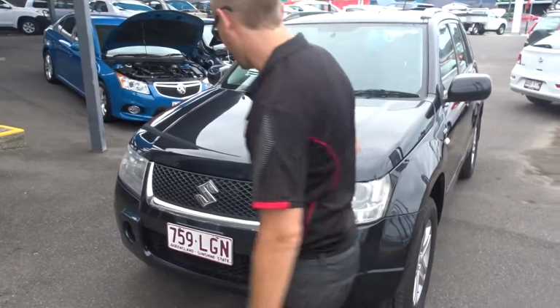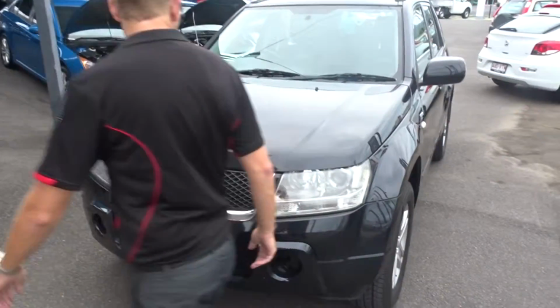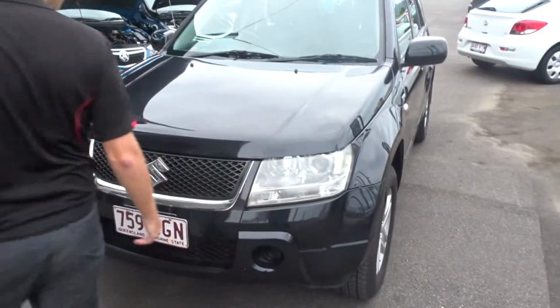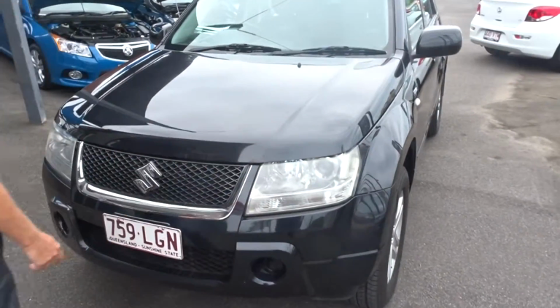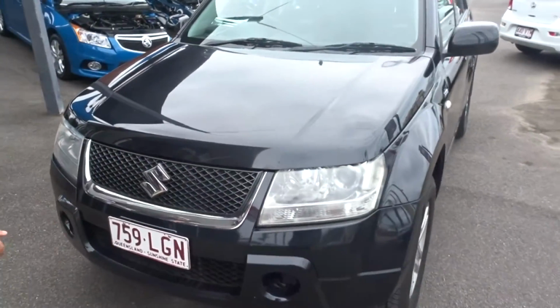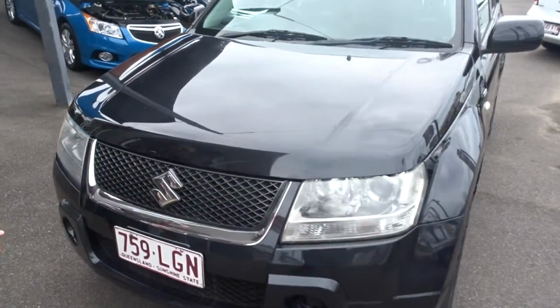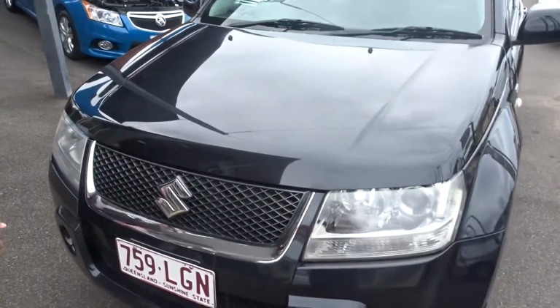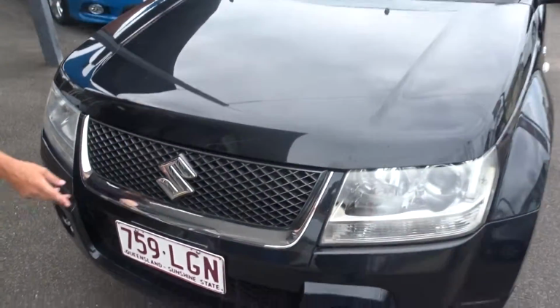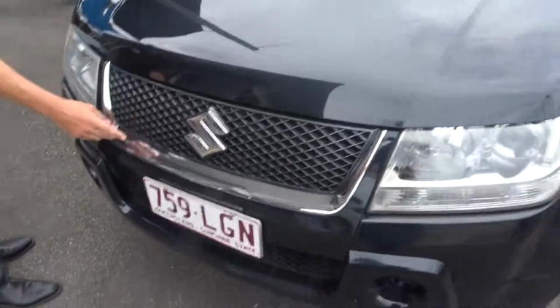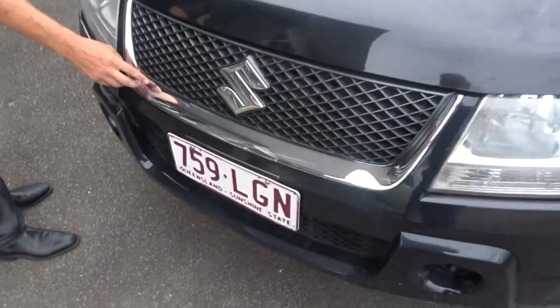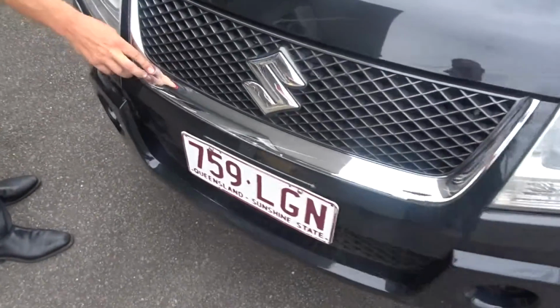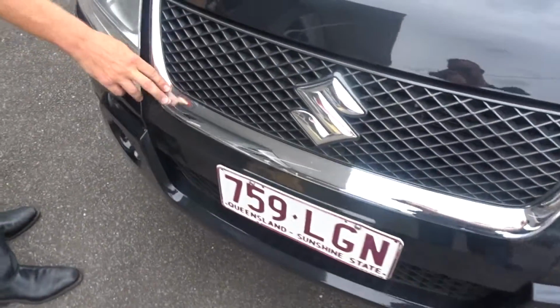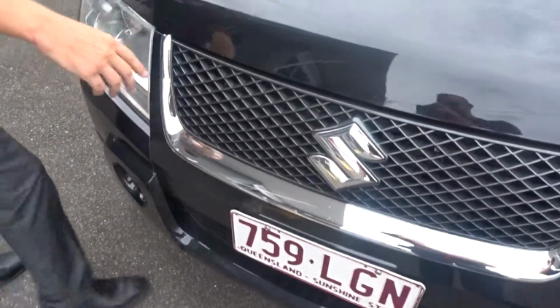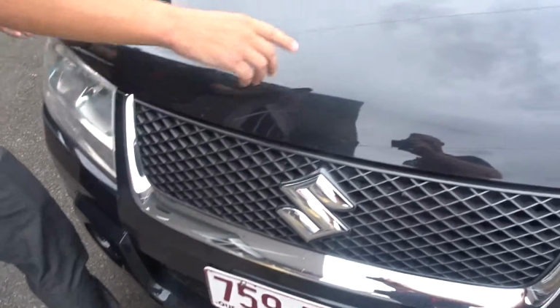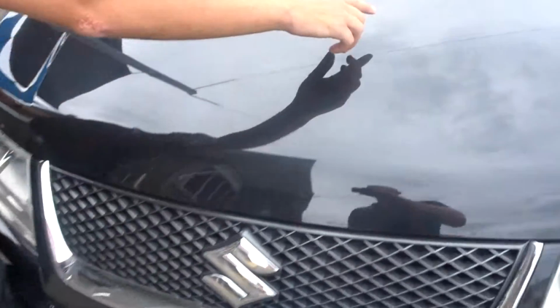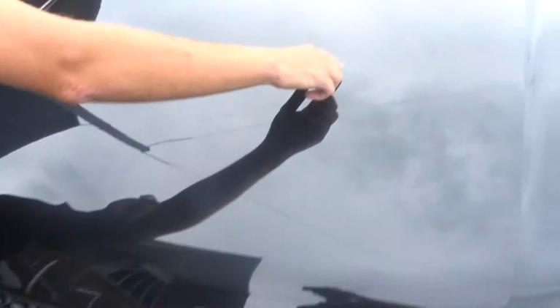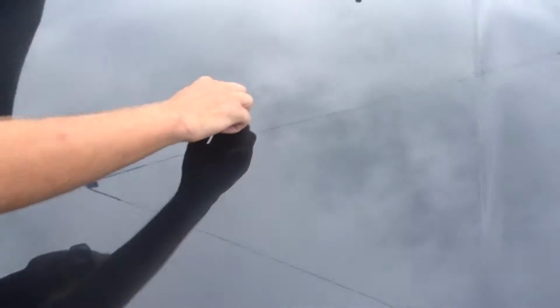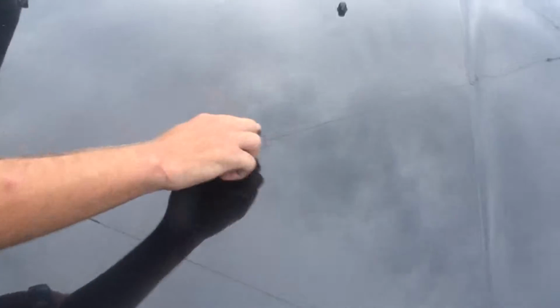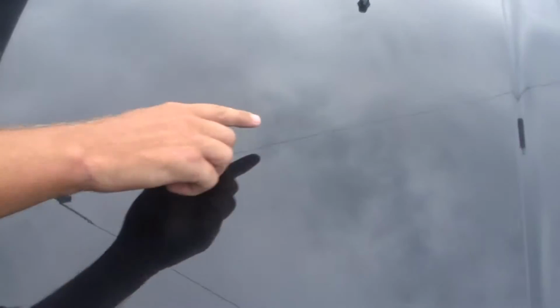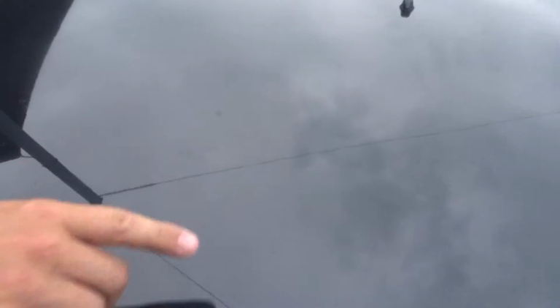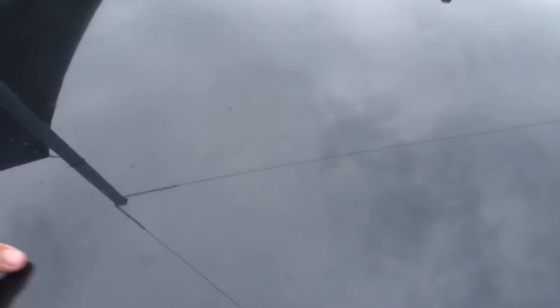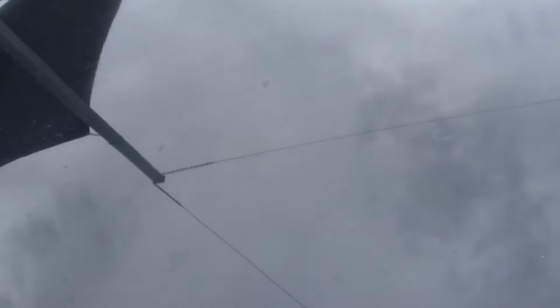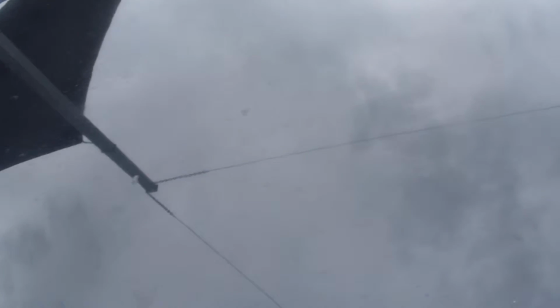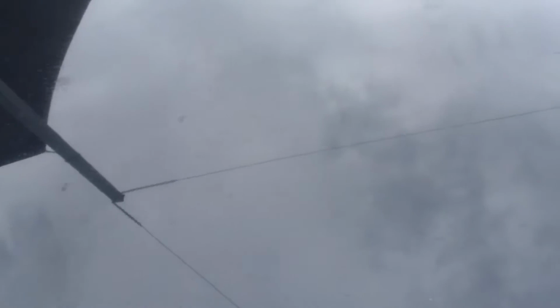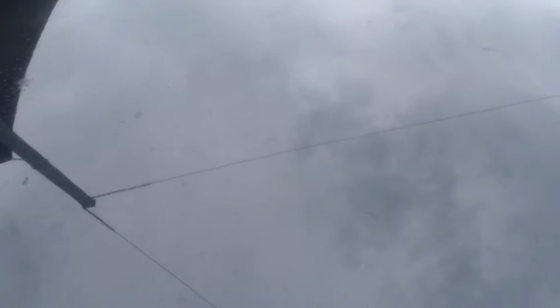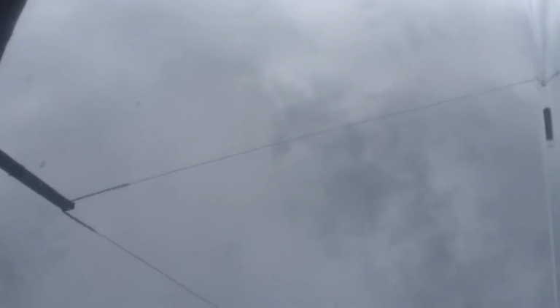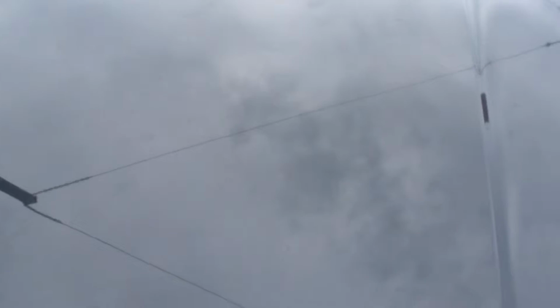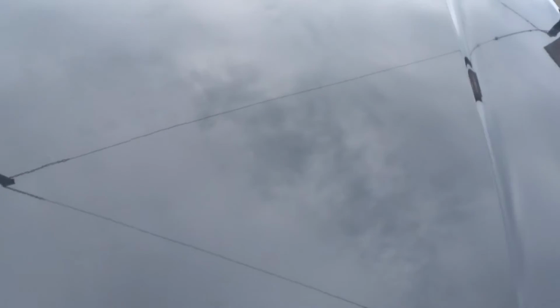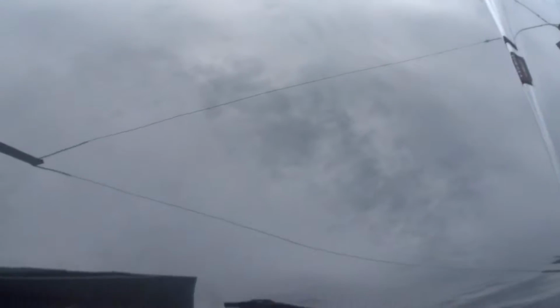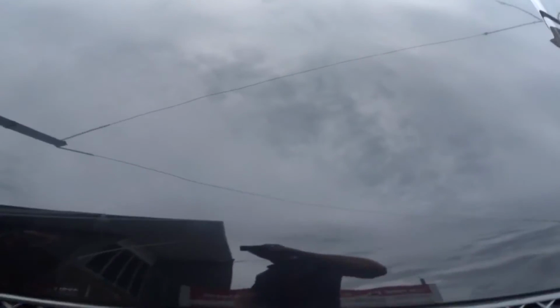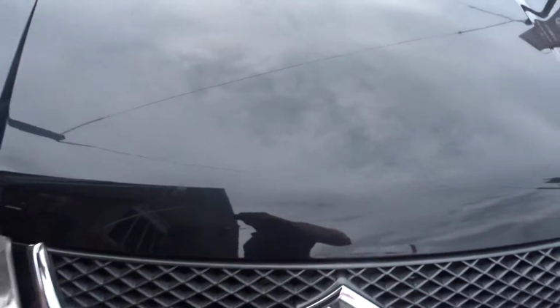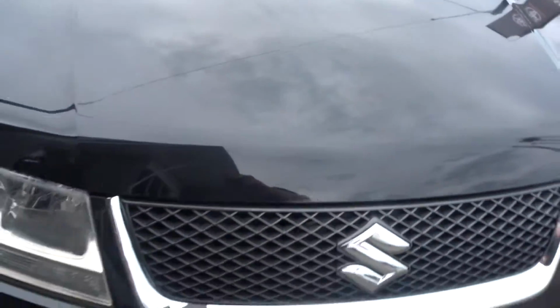Coming around to the front of the vehicle to show you, it does have pro mass ends here. A few slight blemishes in the paint — I don't know if the camera will pick it up, but we did say we will point it out for you.